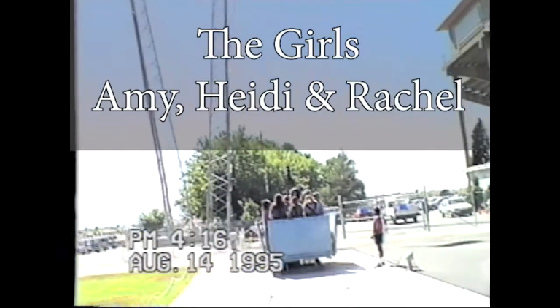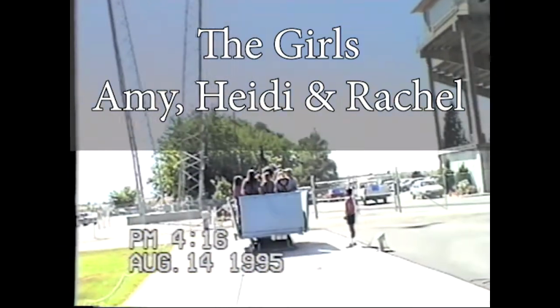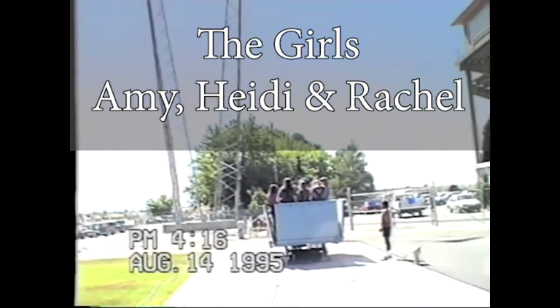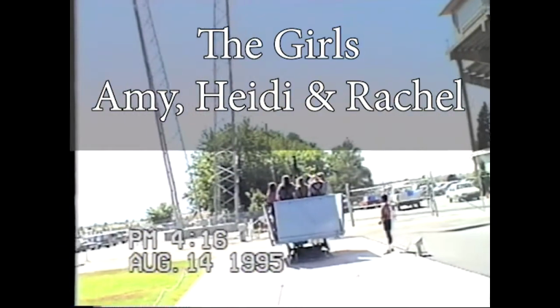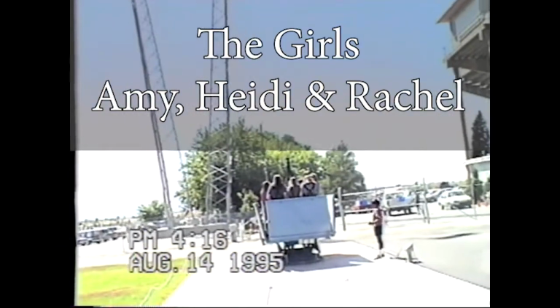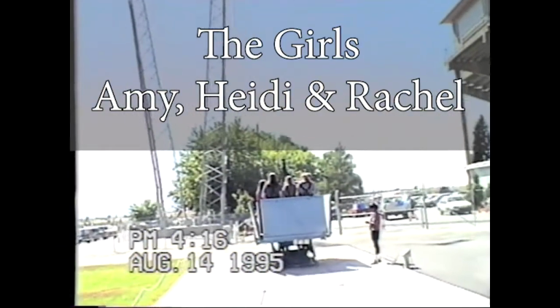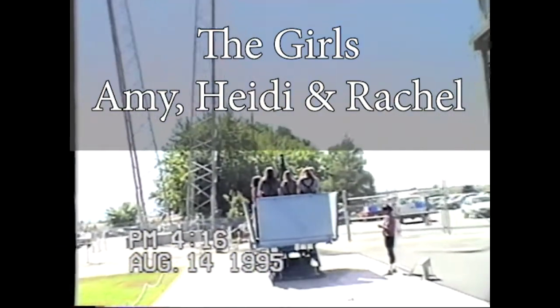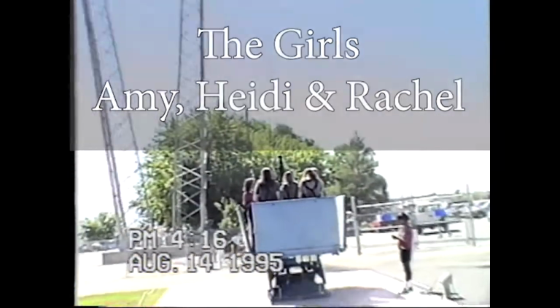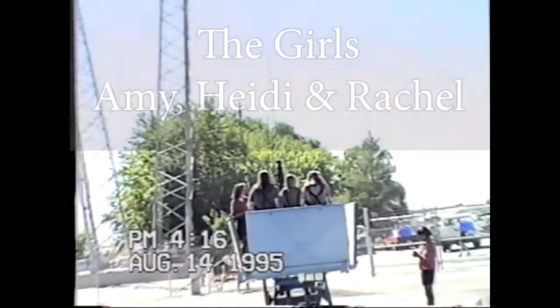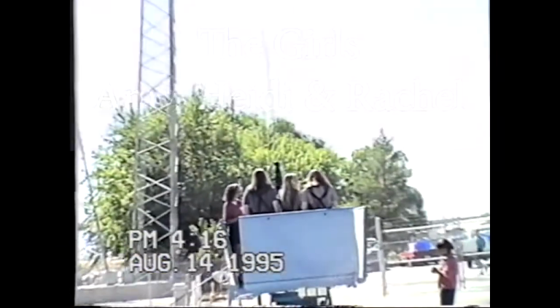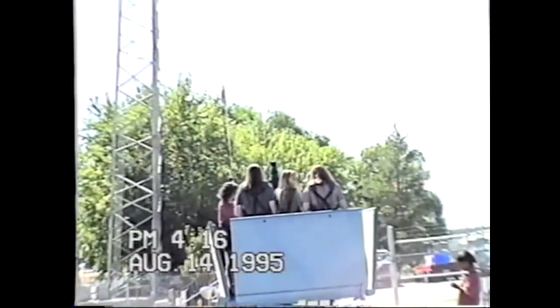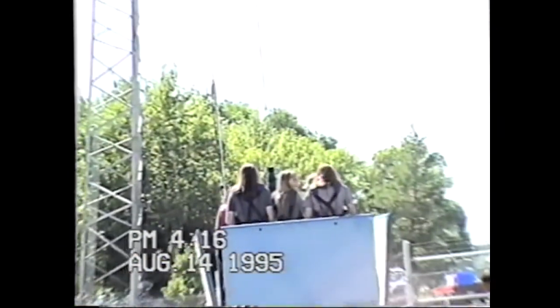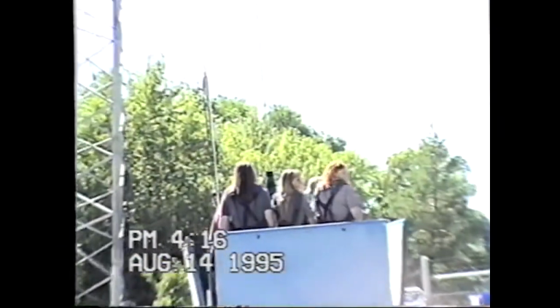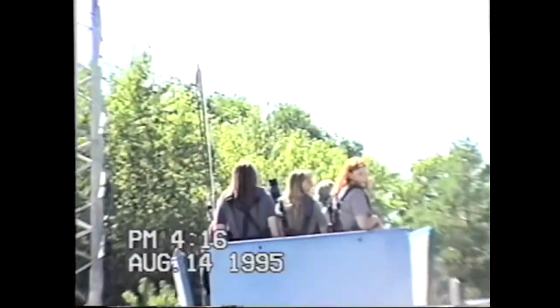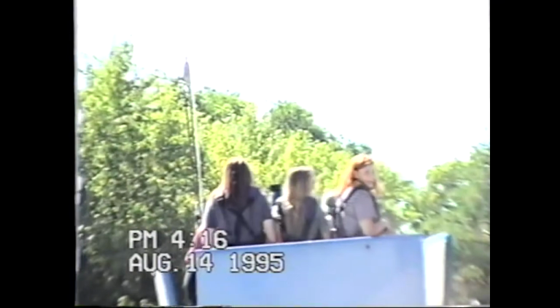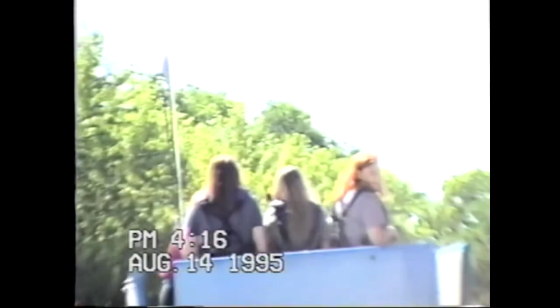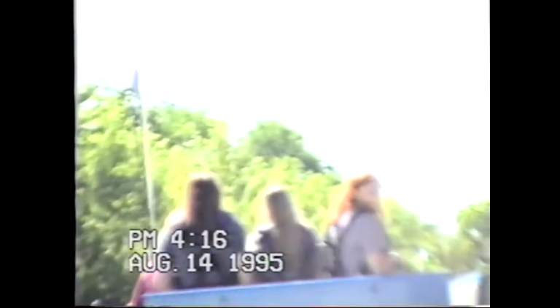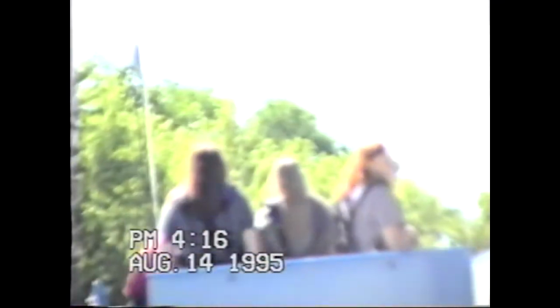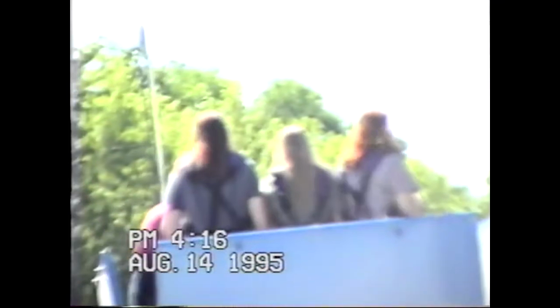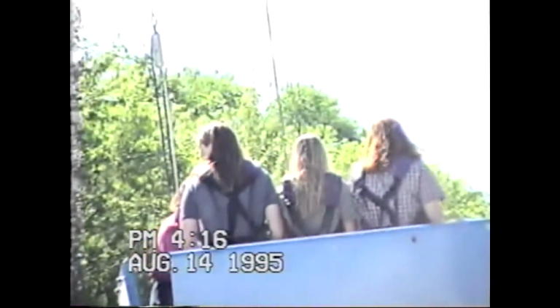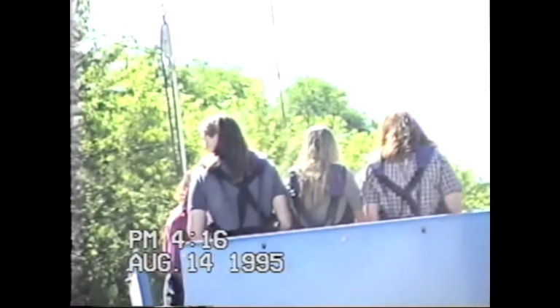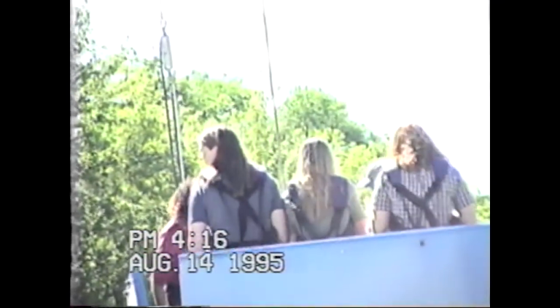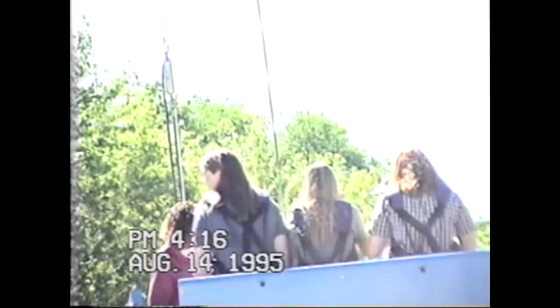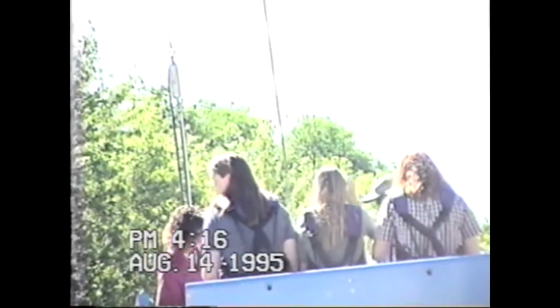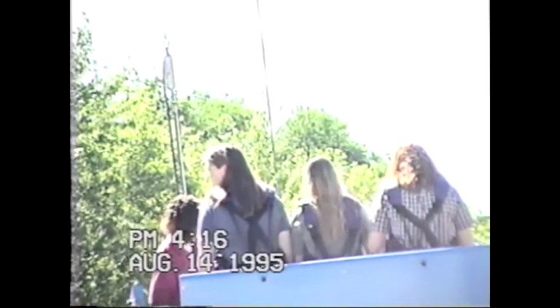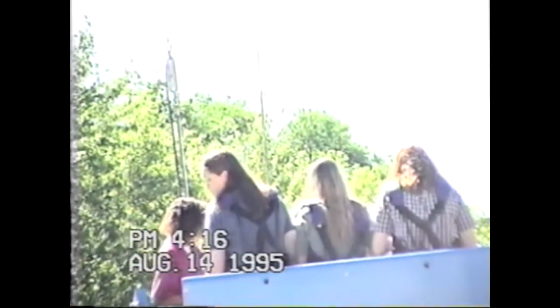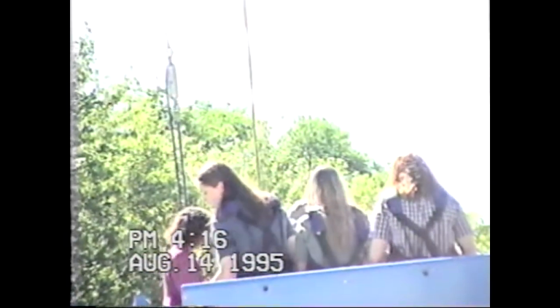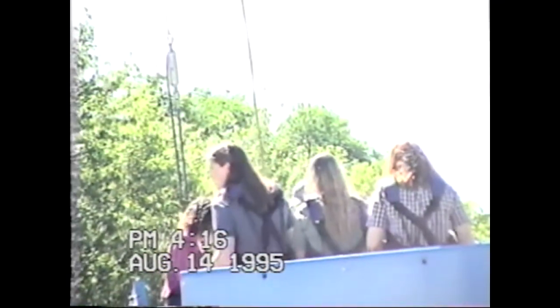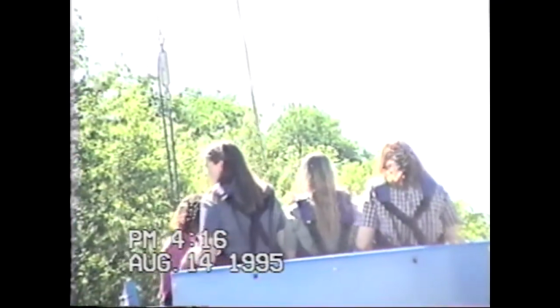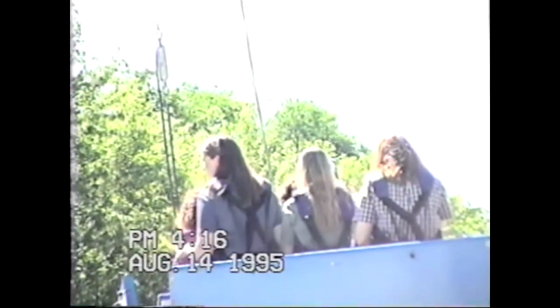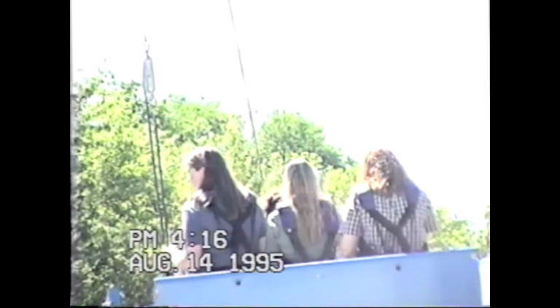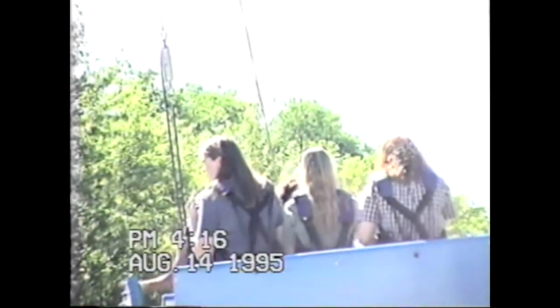Go Amy! Go Heidi! Go Rachel! Amy, Heidi, and Rachel are up there flying!